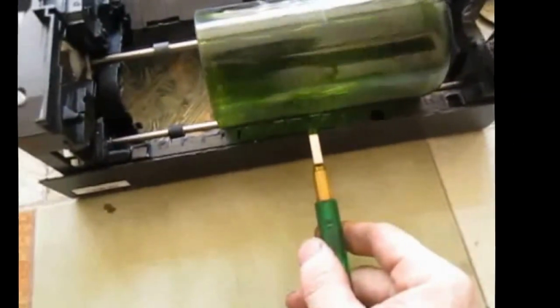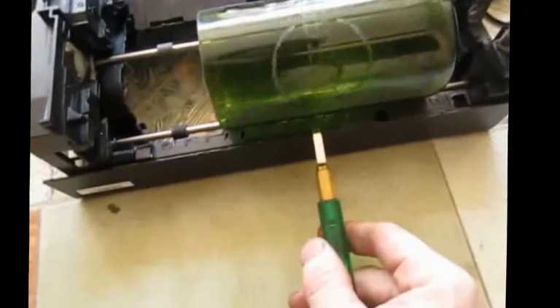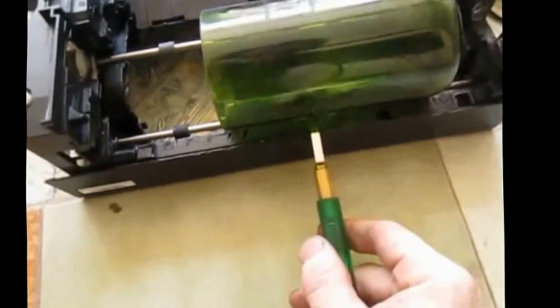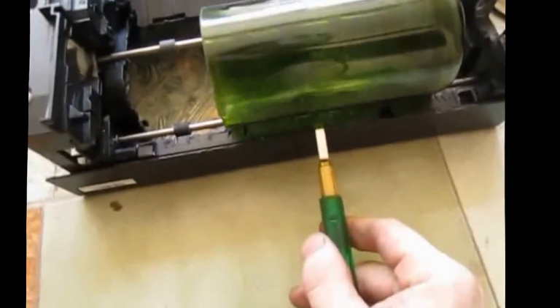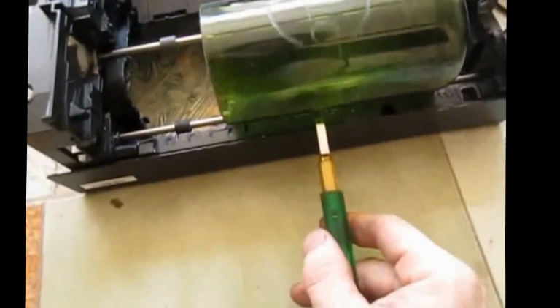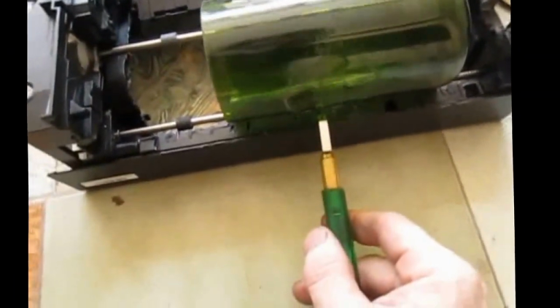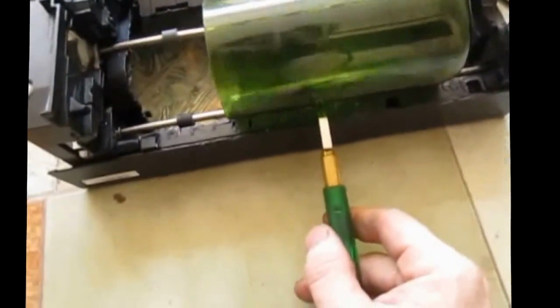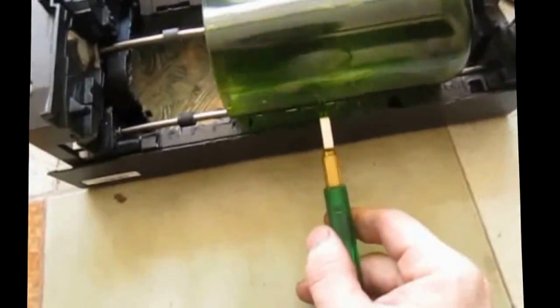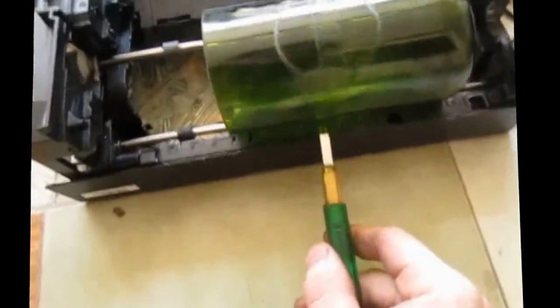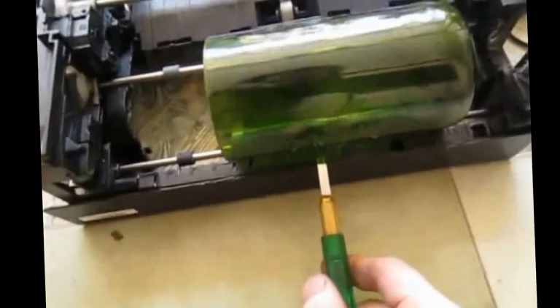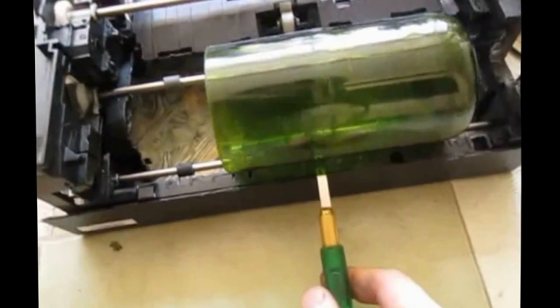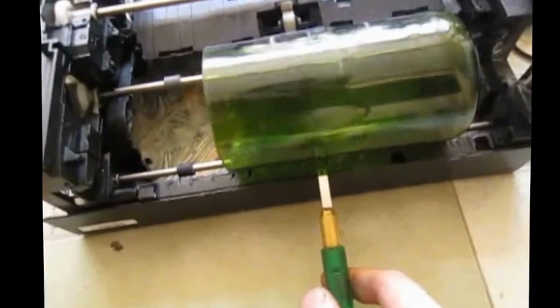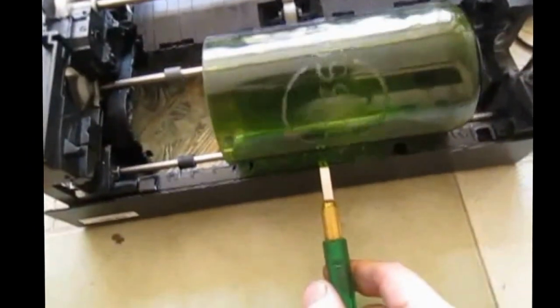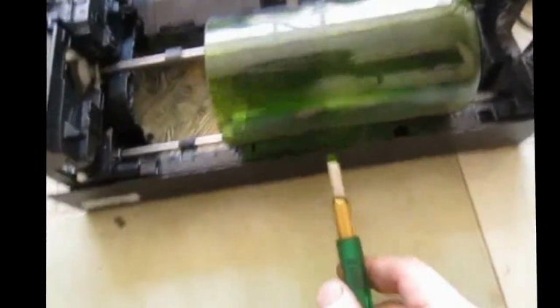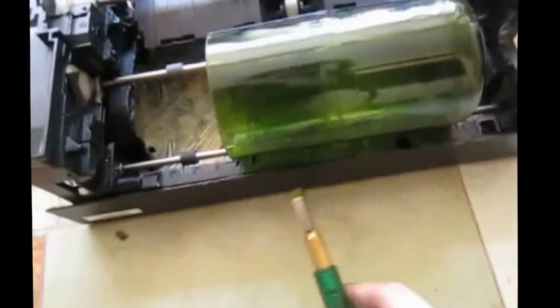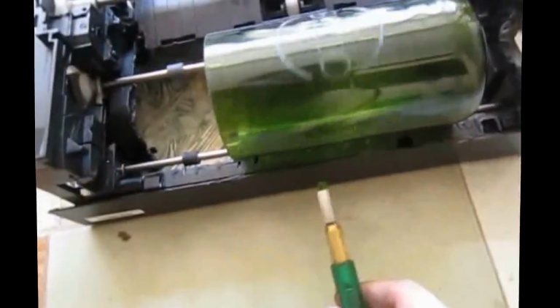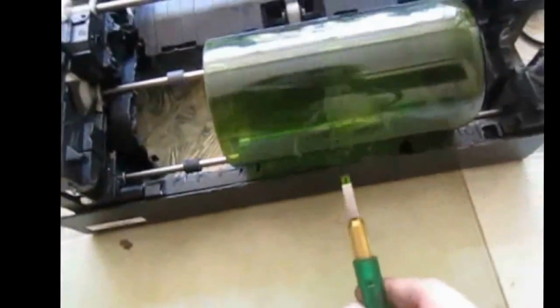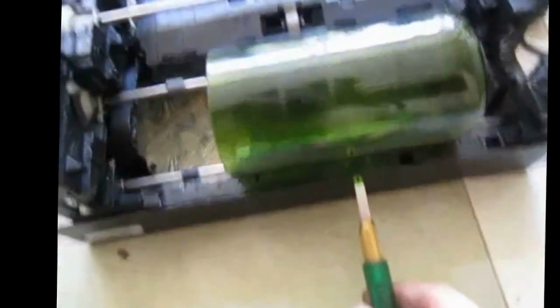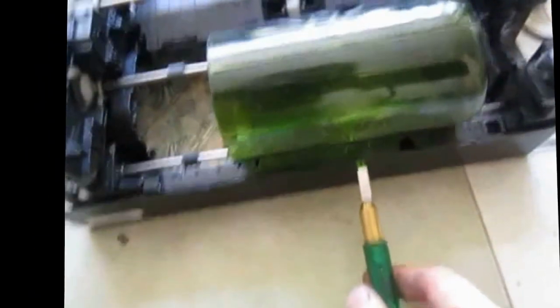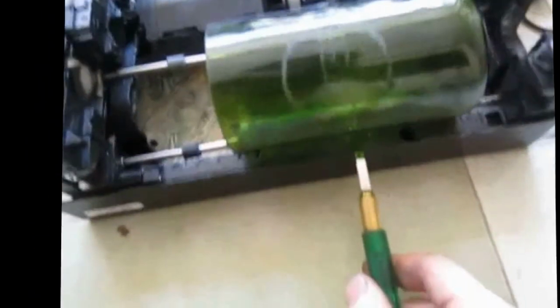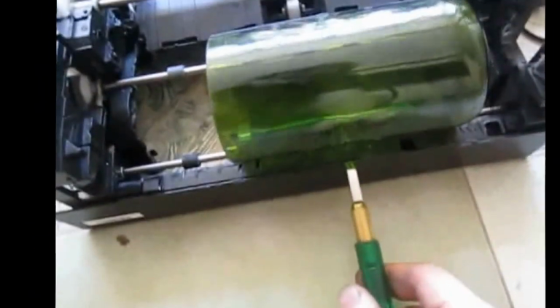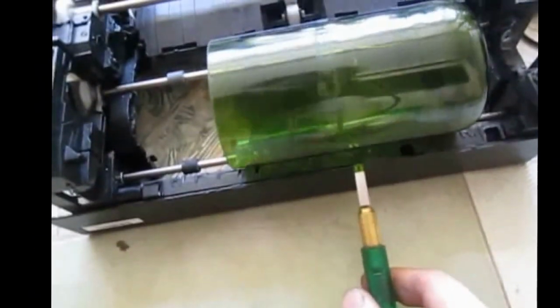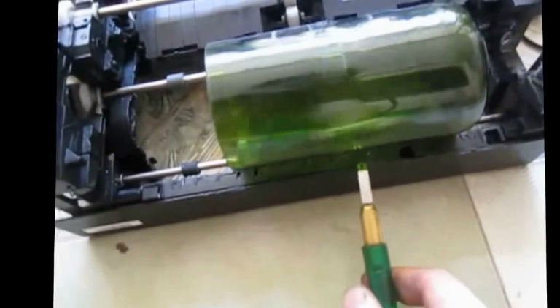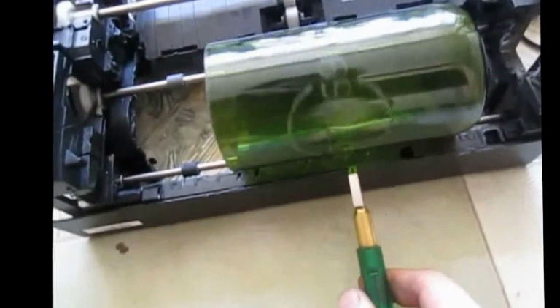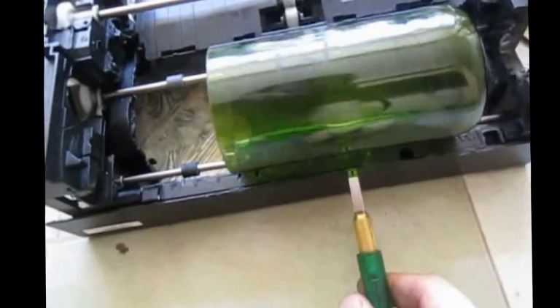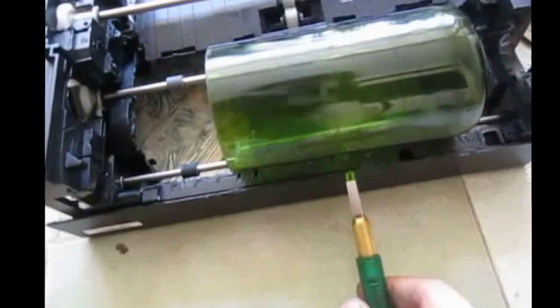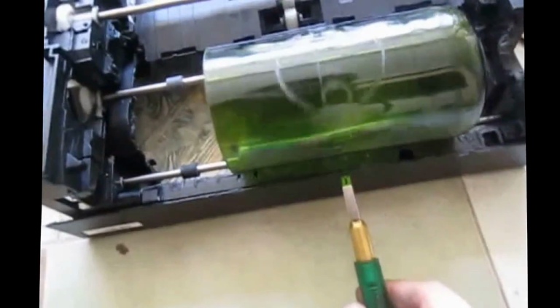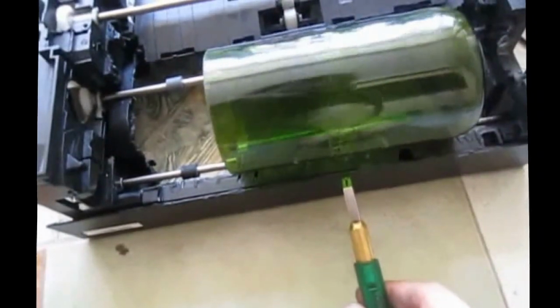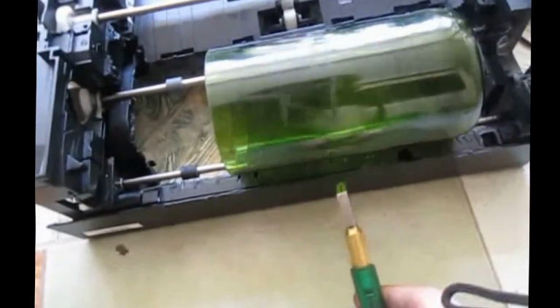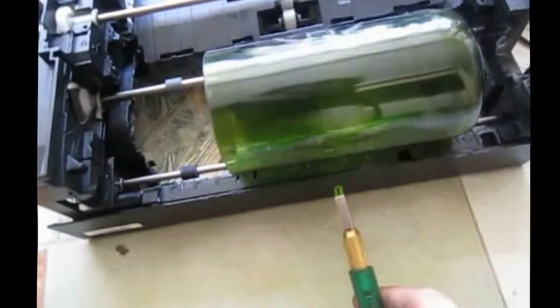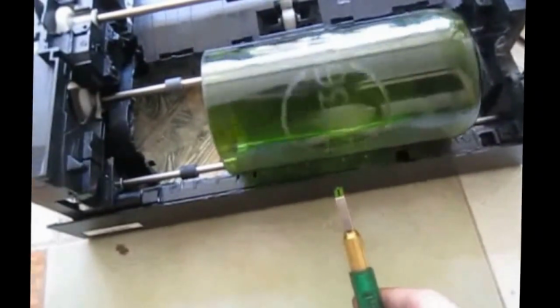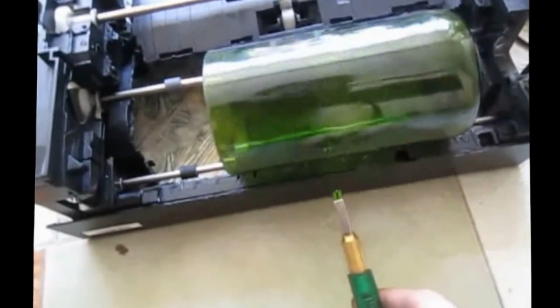I try to find a good perpendicular angle and cut it nice and straight. I don't want to cut this one, but I could just put it here, apply a little pressure, hold it up next to the glass, and get a straight cut.